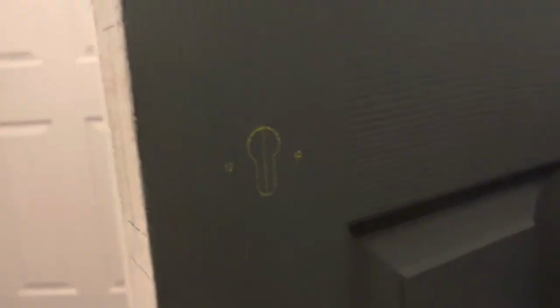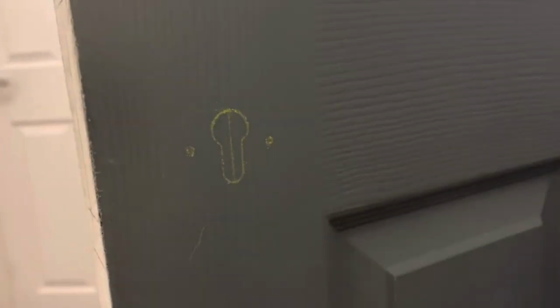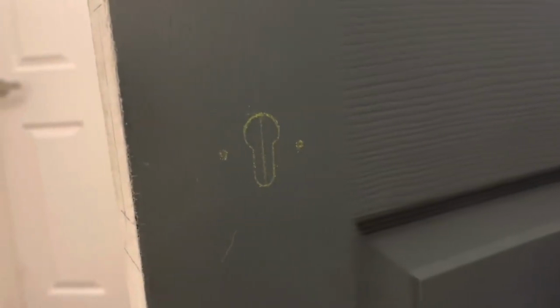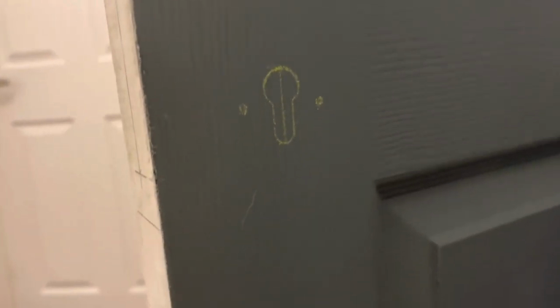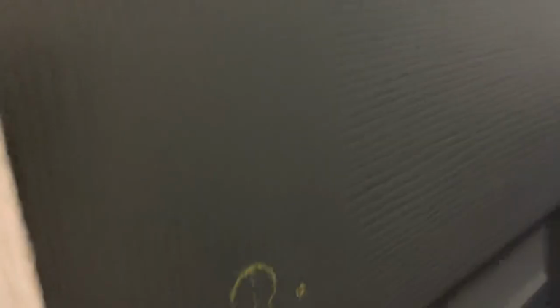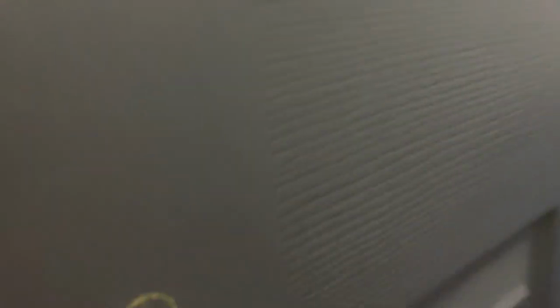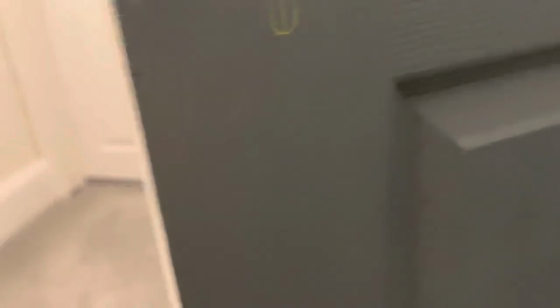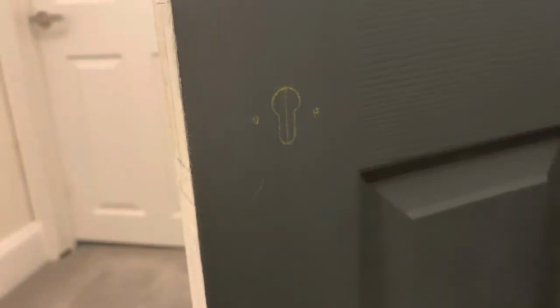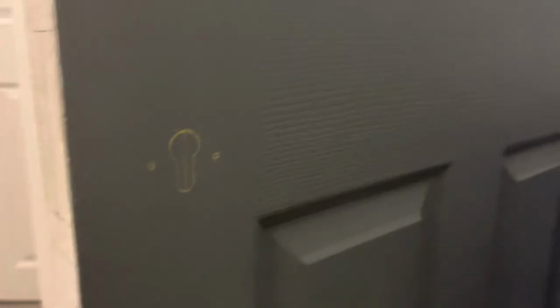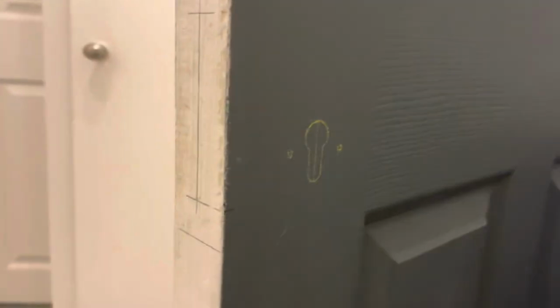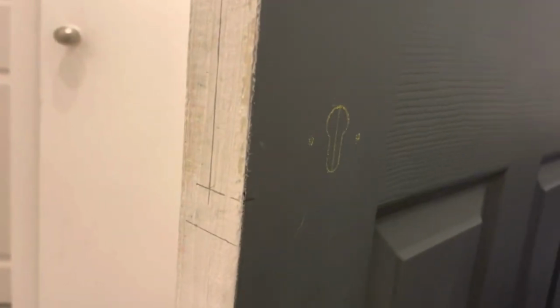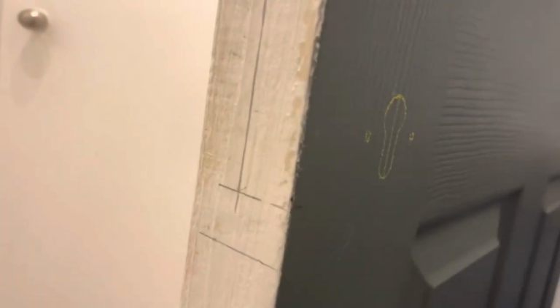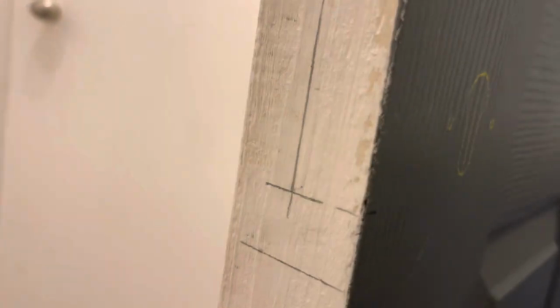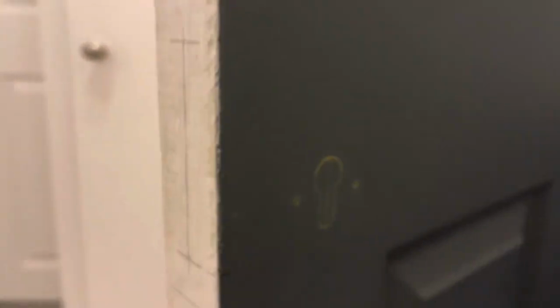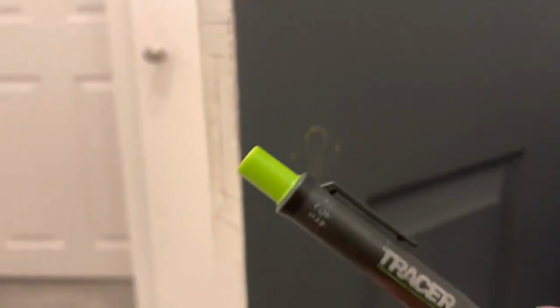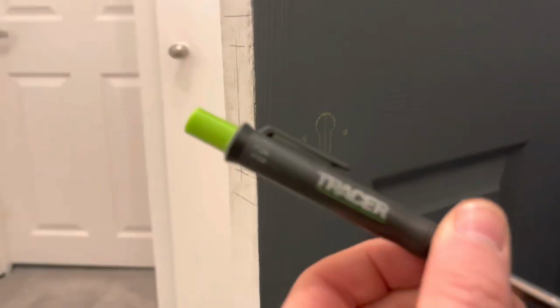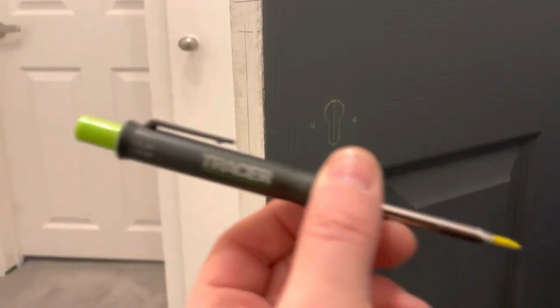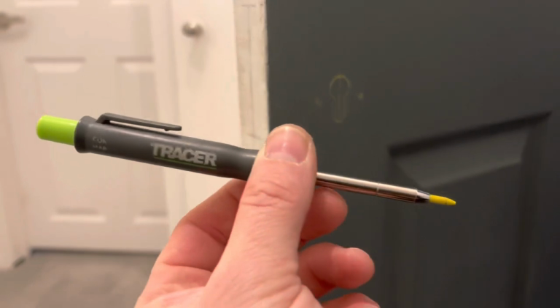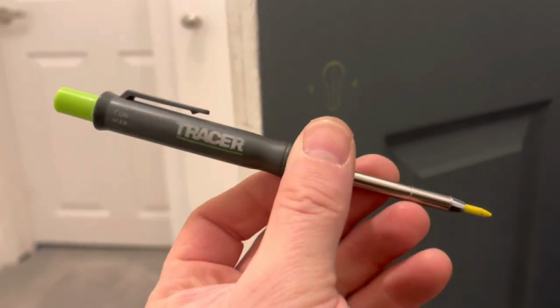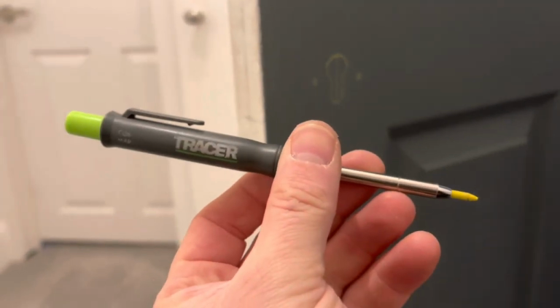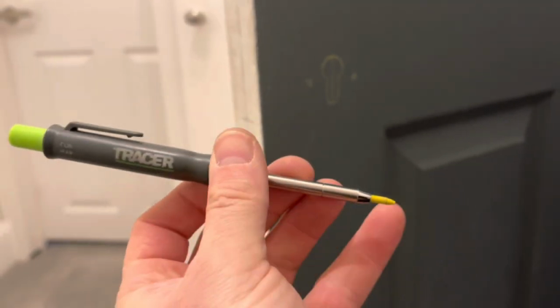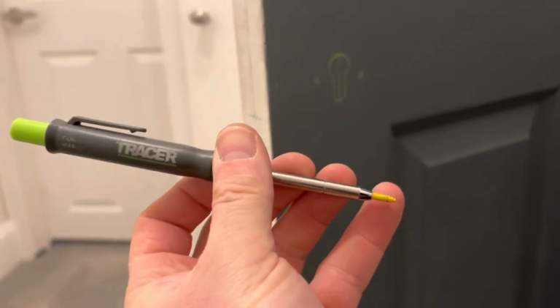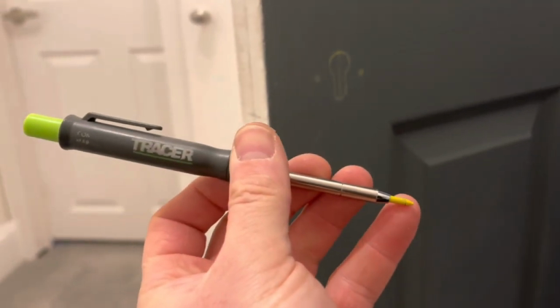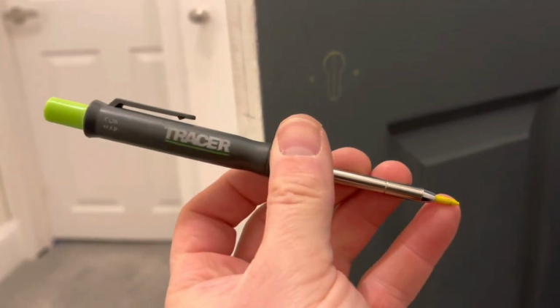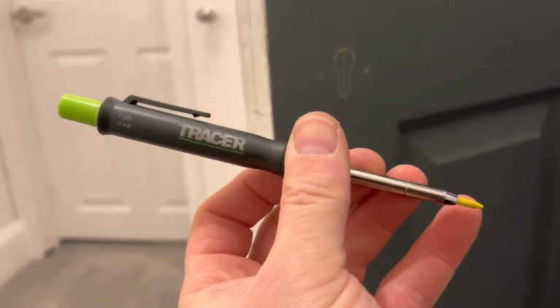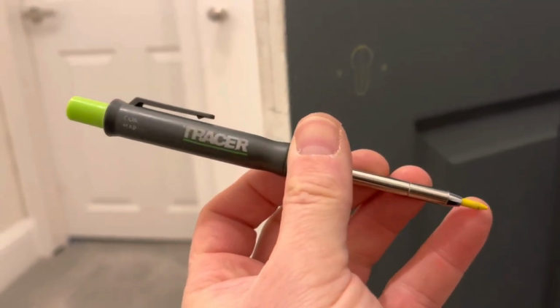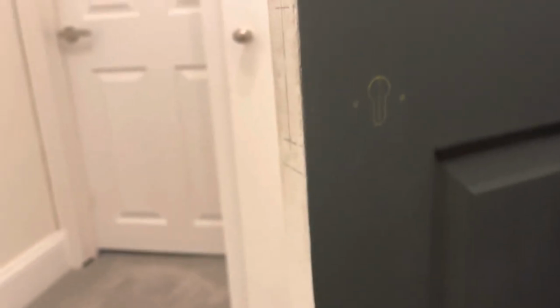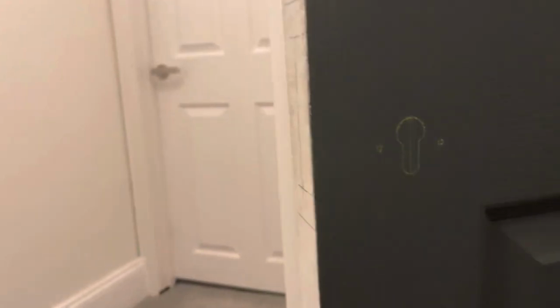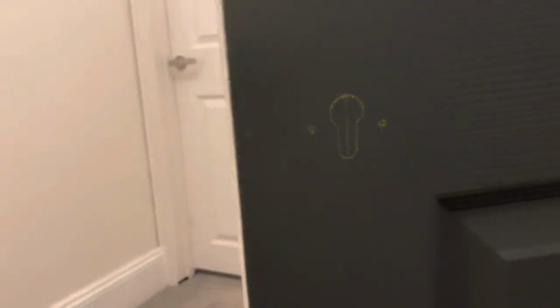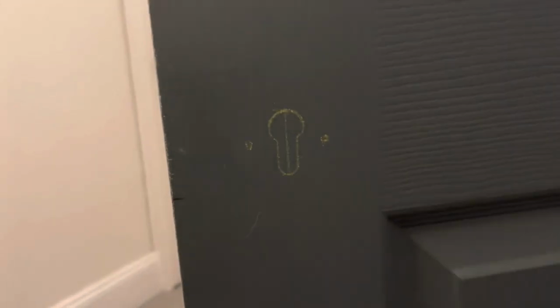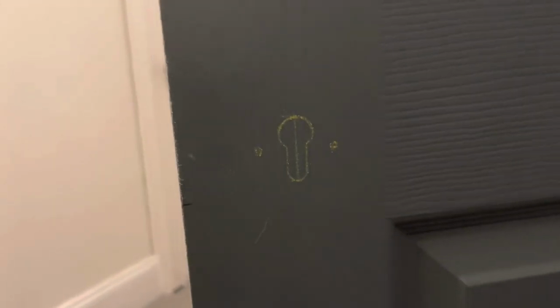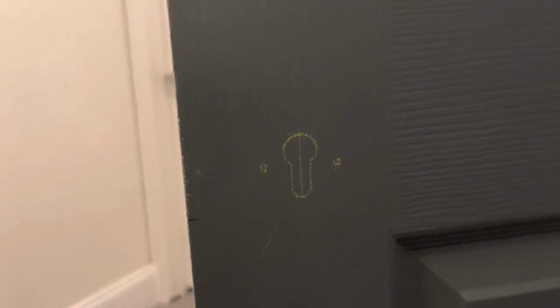I was just going to show you the benefit of having the tracer pencil. Like I mentioned in a video the other day, you can change the lead, and it comes with two of these yellow ones, which is perfect for doing things like this.